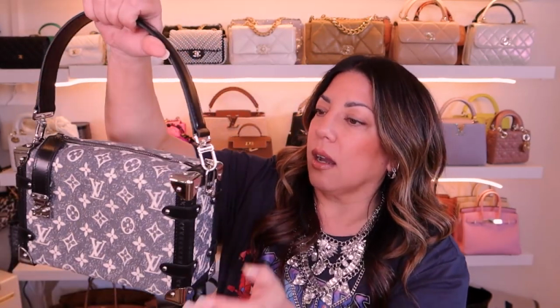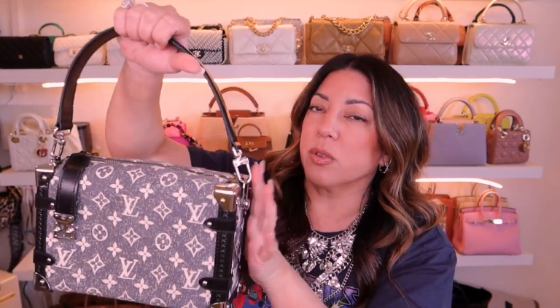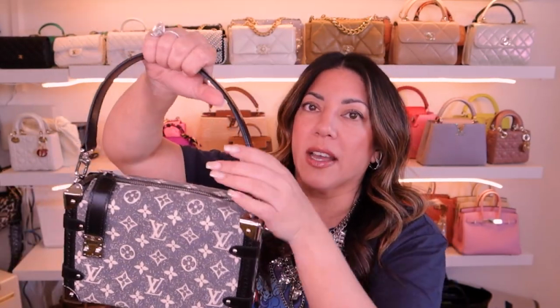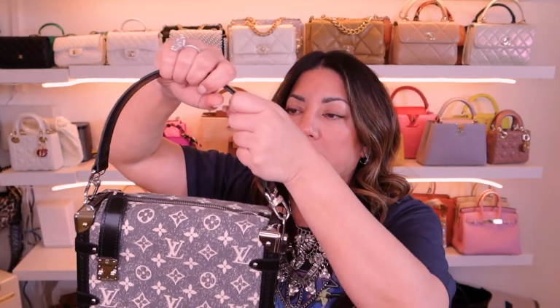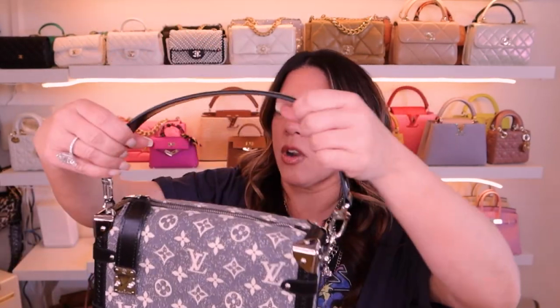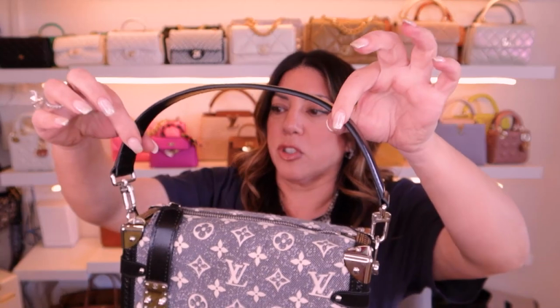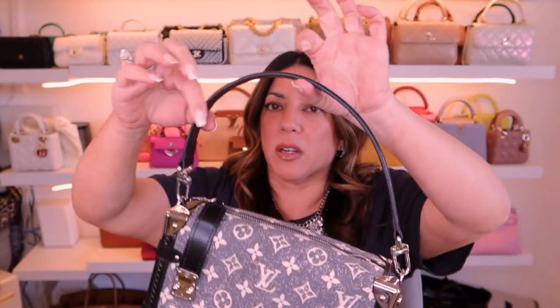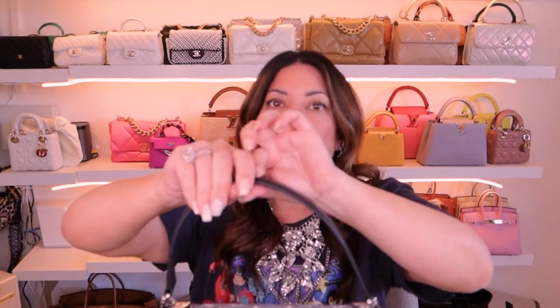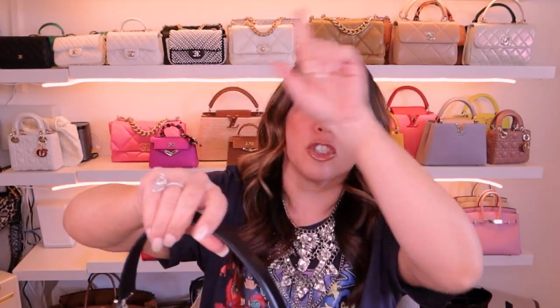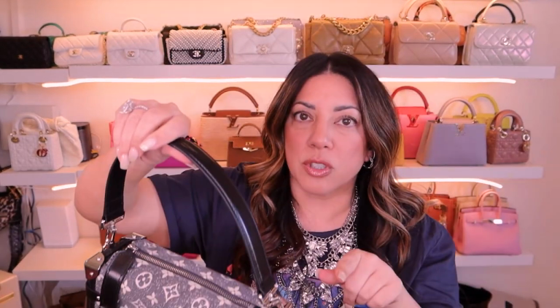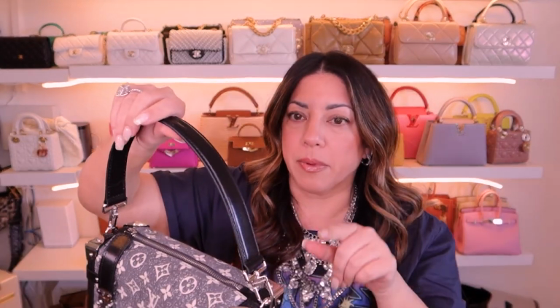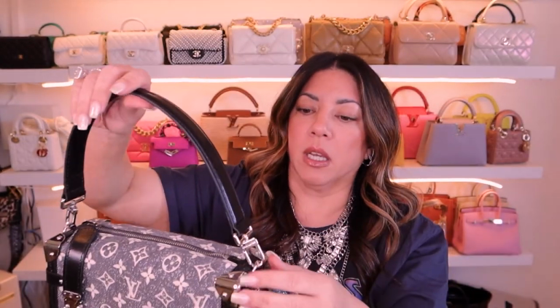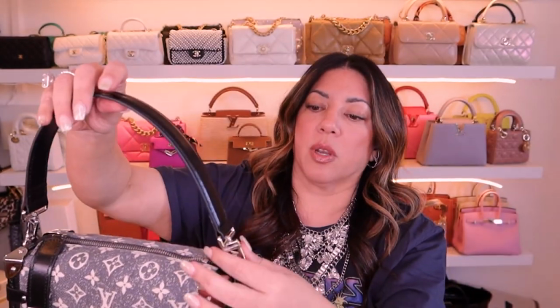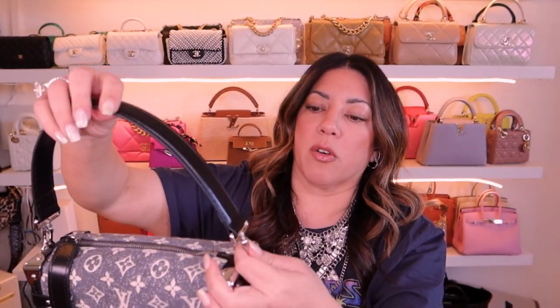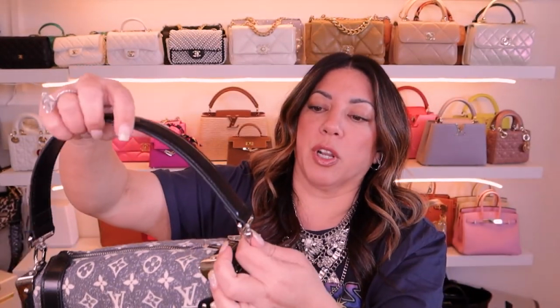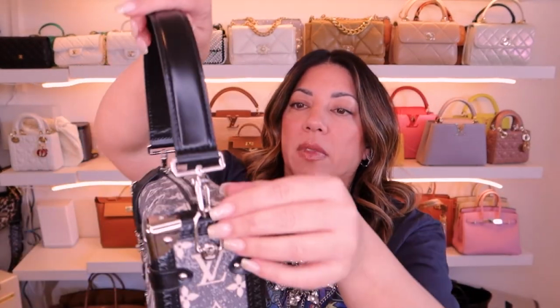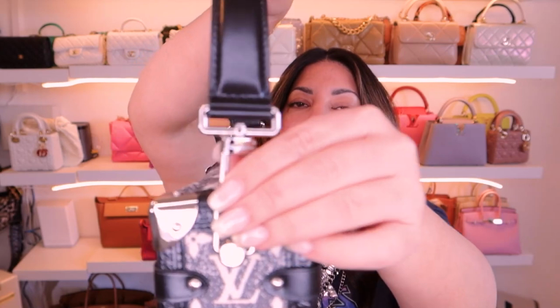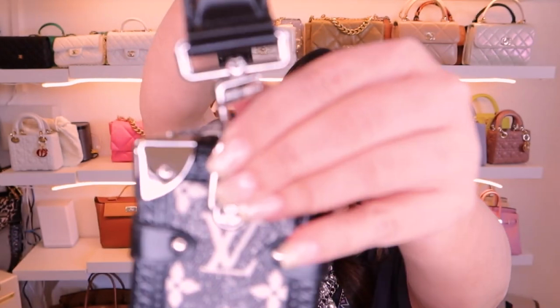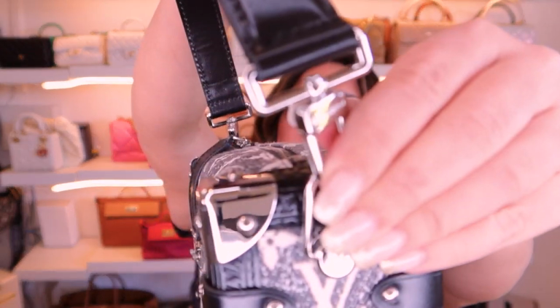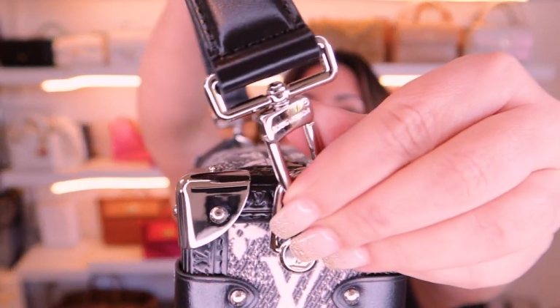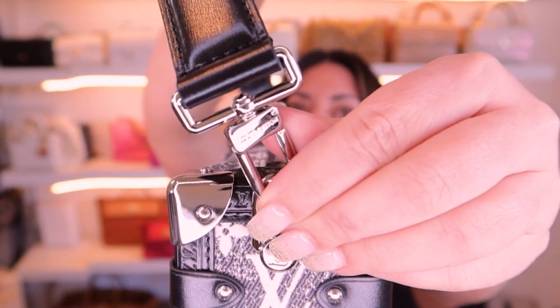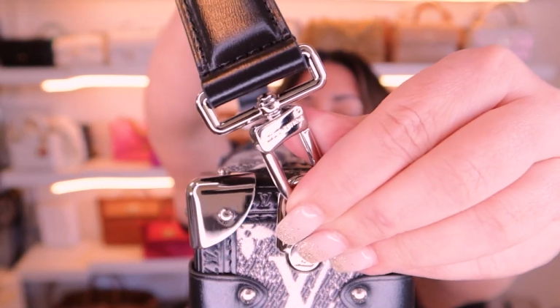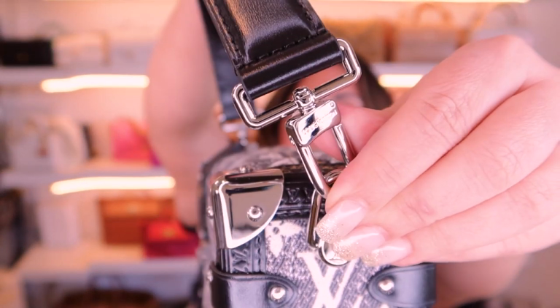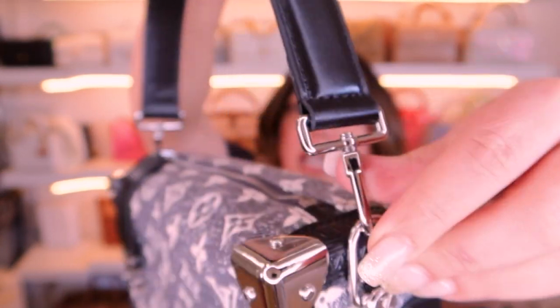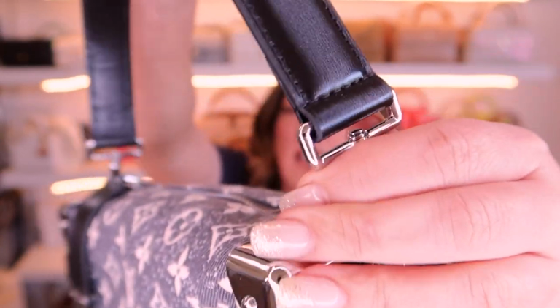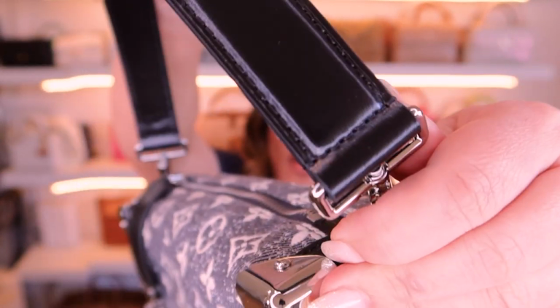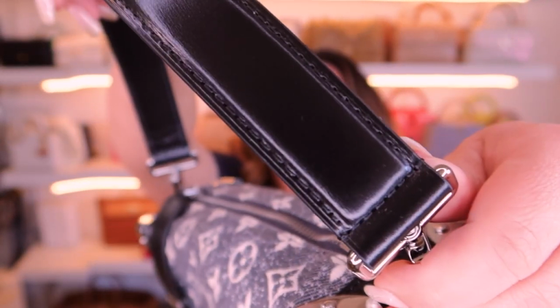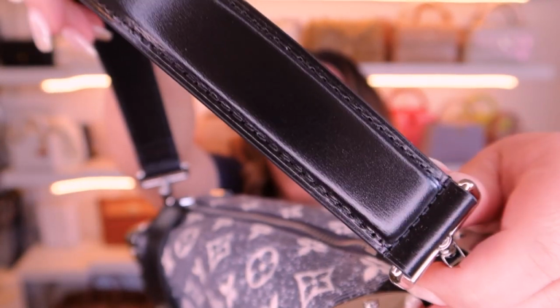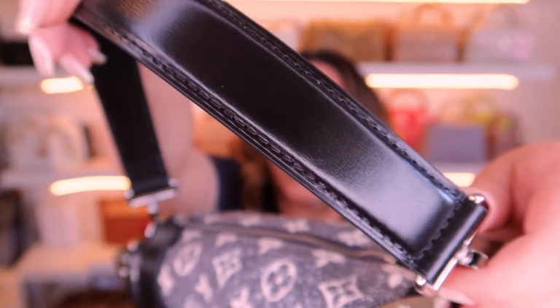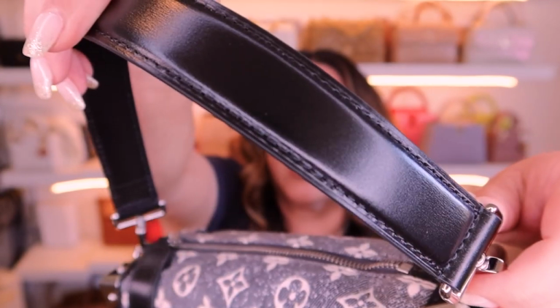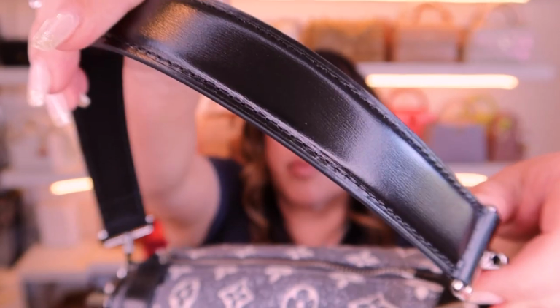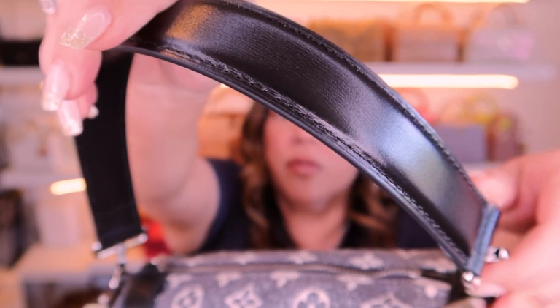It also has a strap on top and it also has a shoulder strap so you can wear it crossbody. It's got the Louis Vuitton logos on here and all the stitching is beautiful.